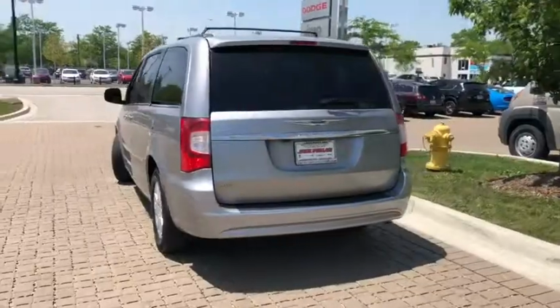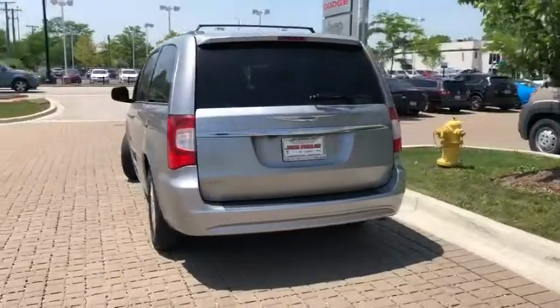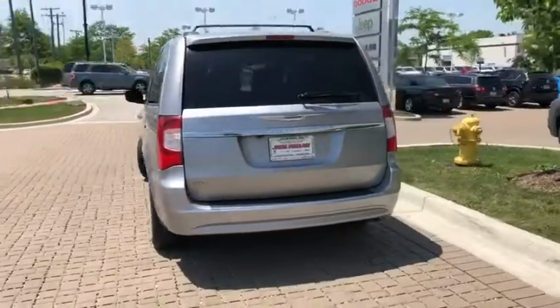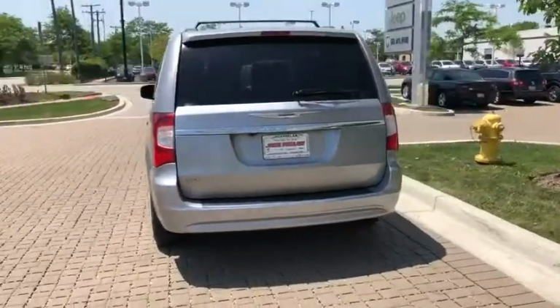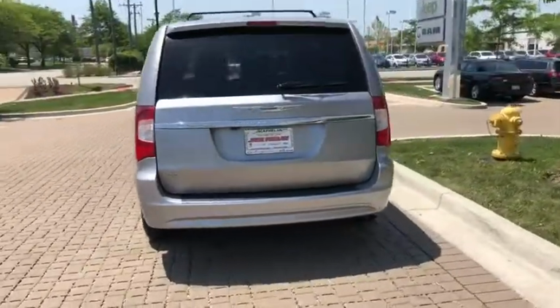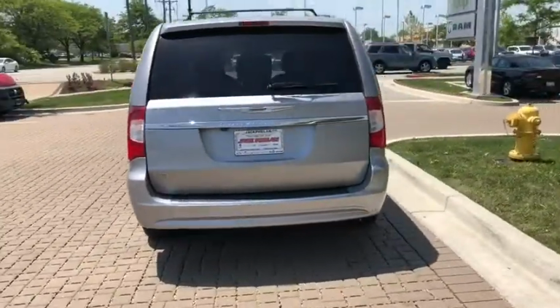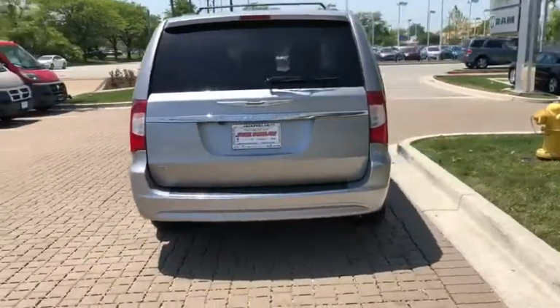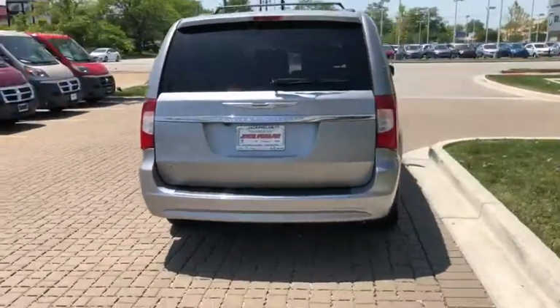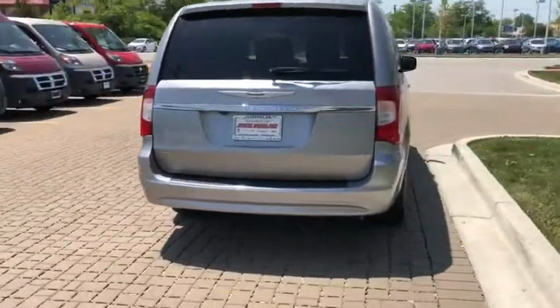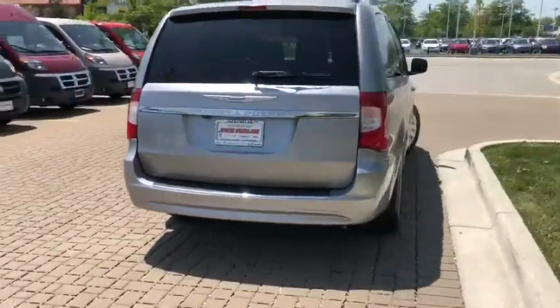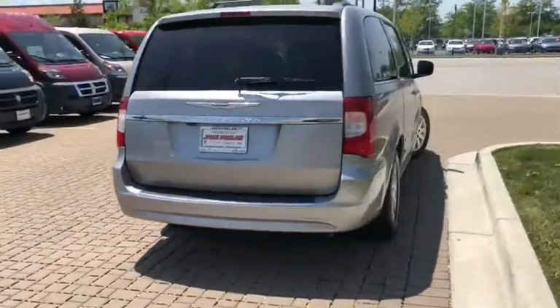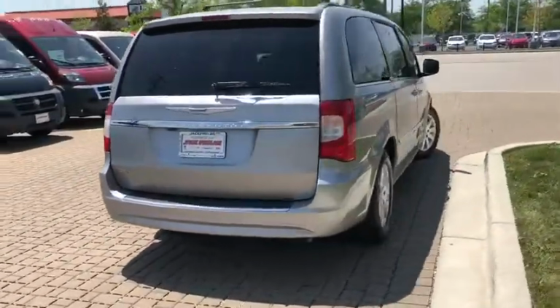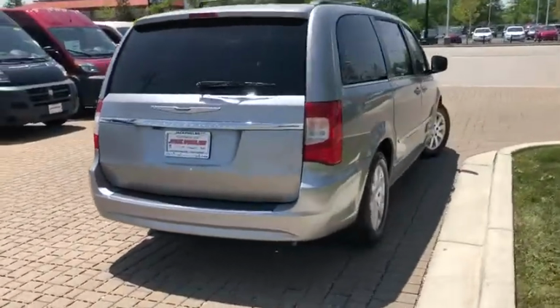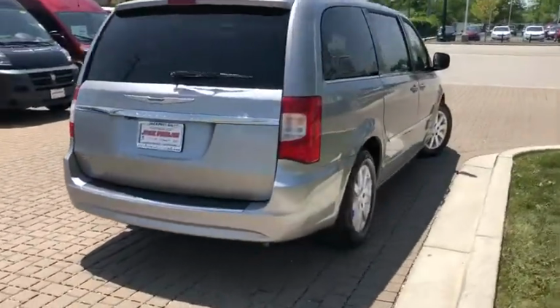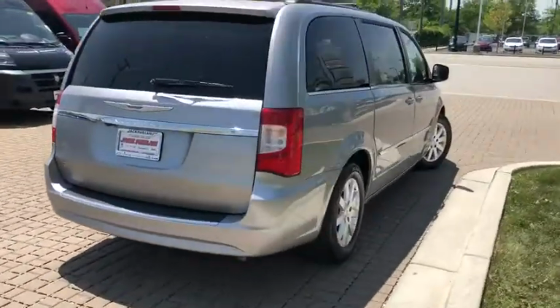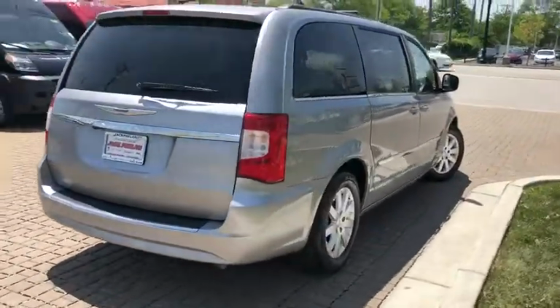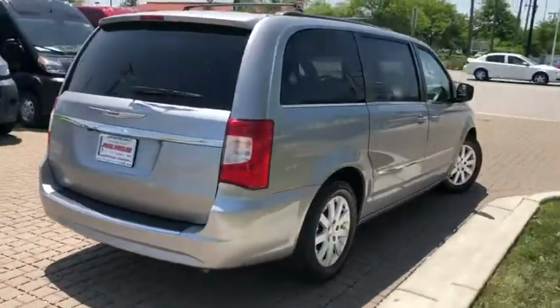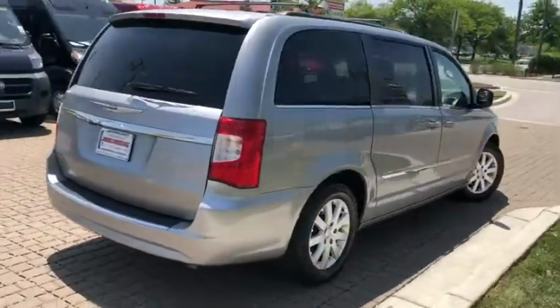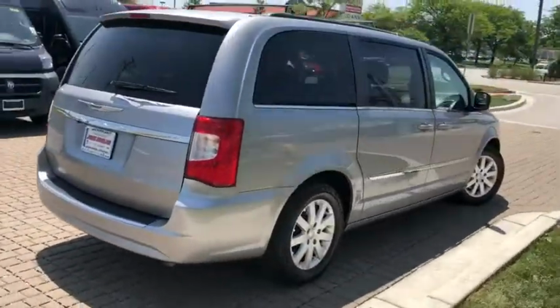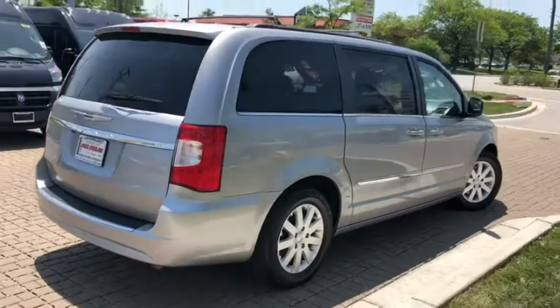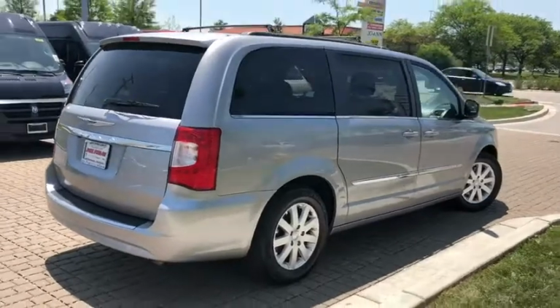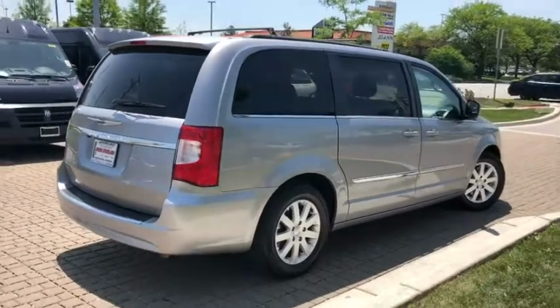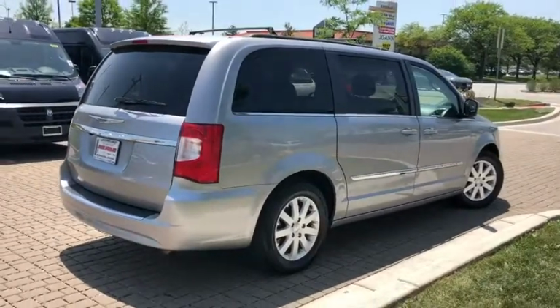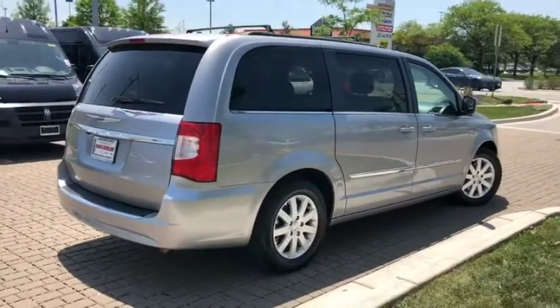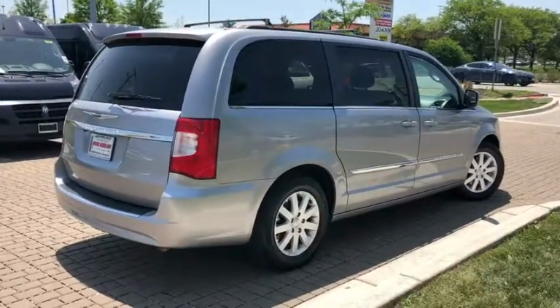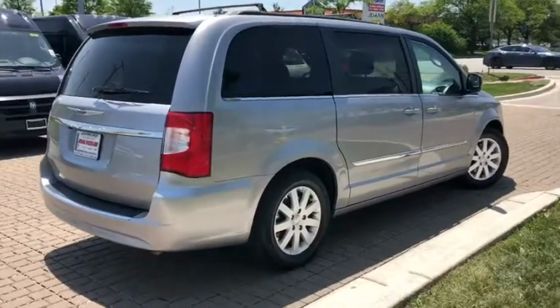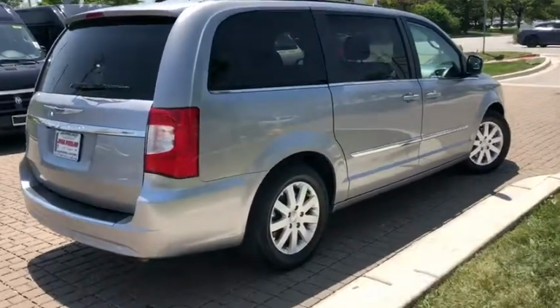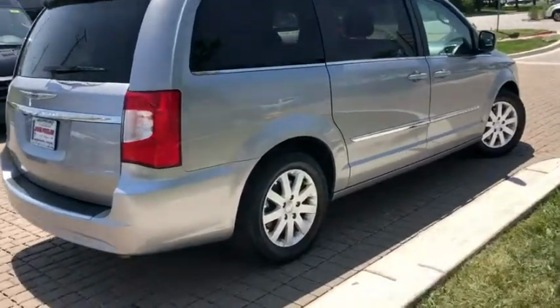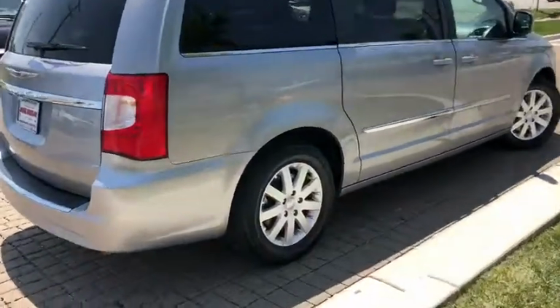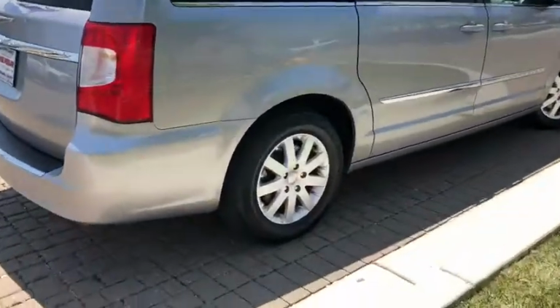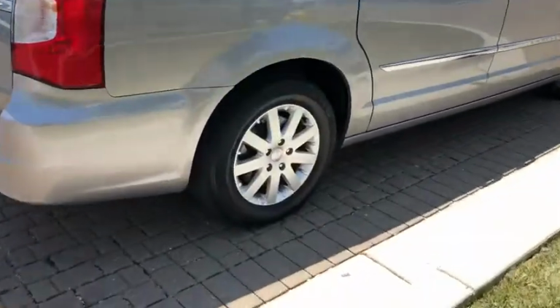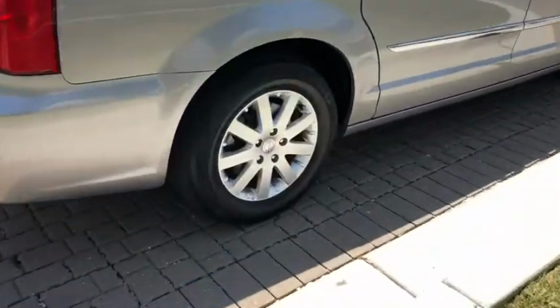Seat seven comfortably and choose from stow-and-go seating or the innovative swivel-and-go seating. This vehicle has less than 35,000 miles.